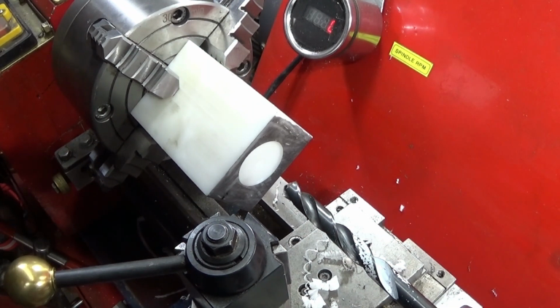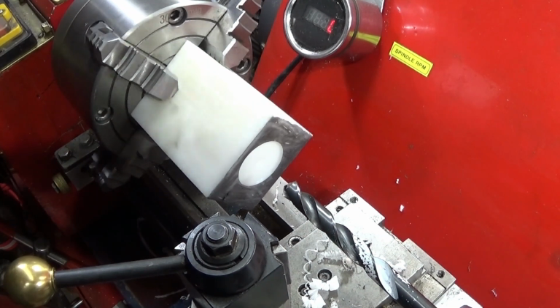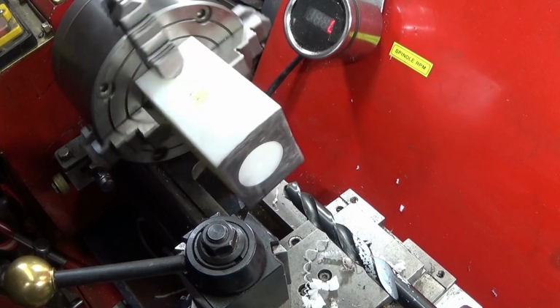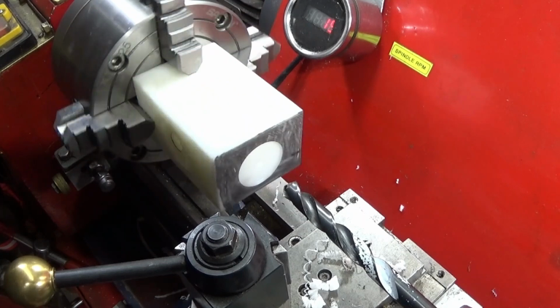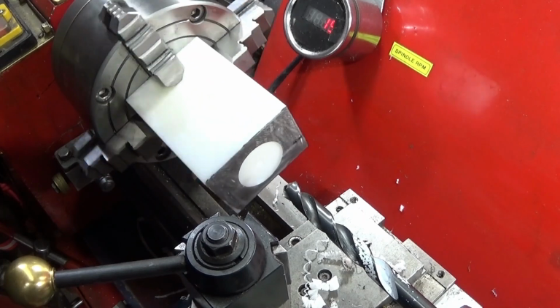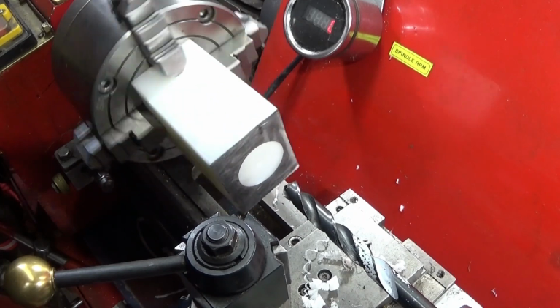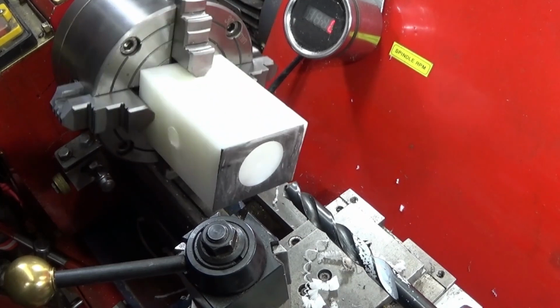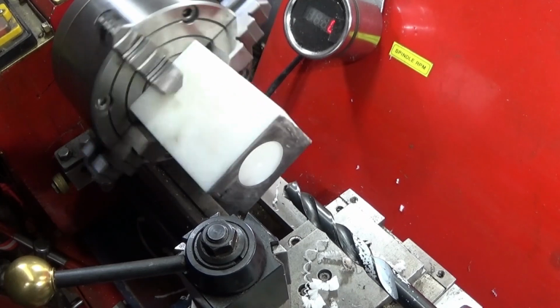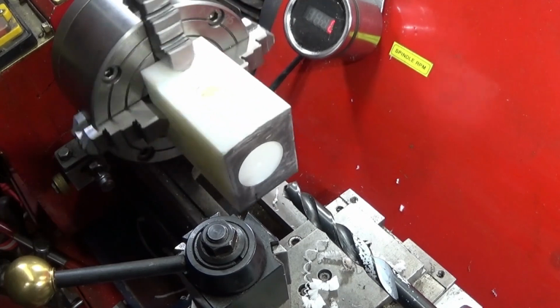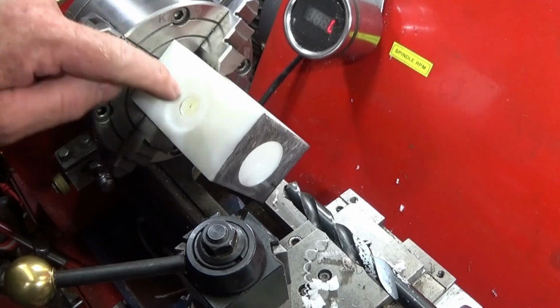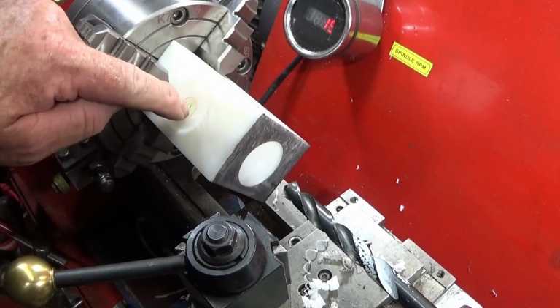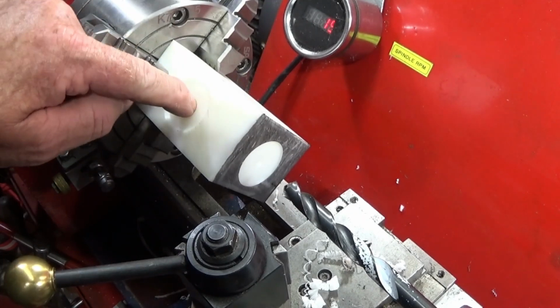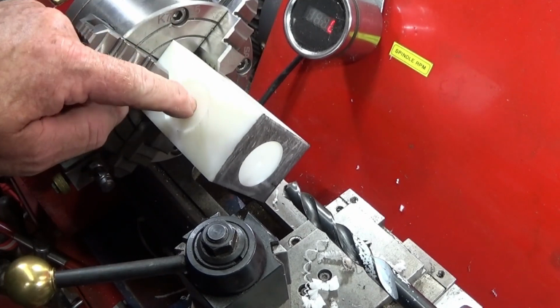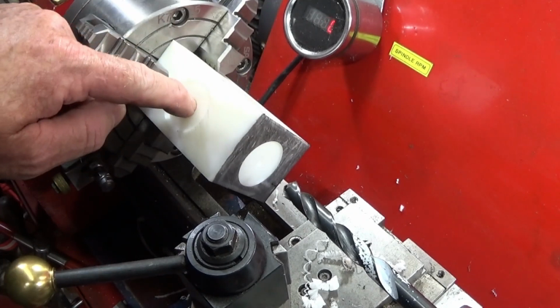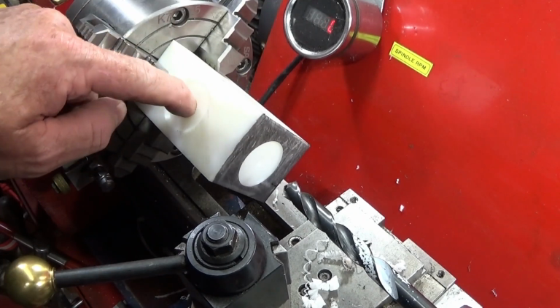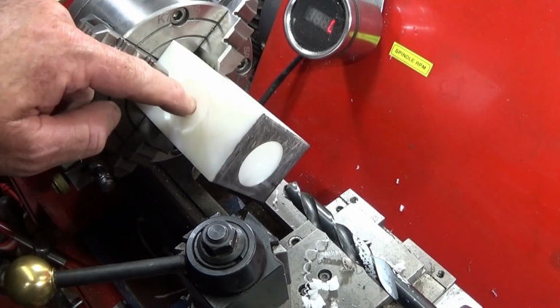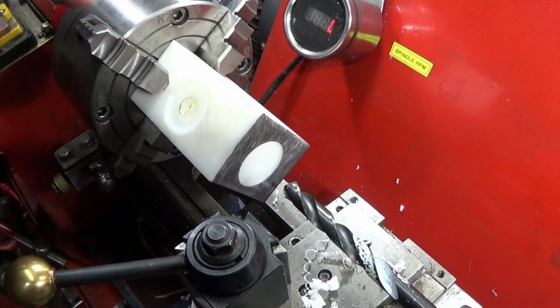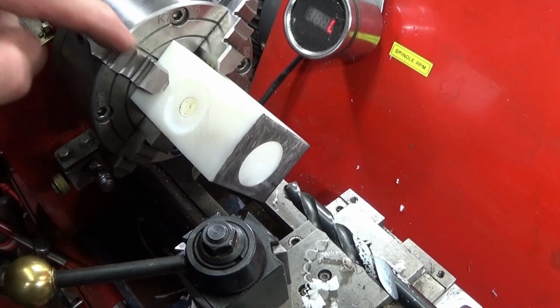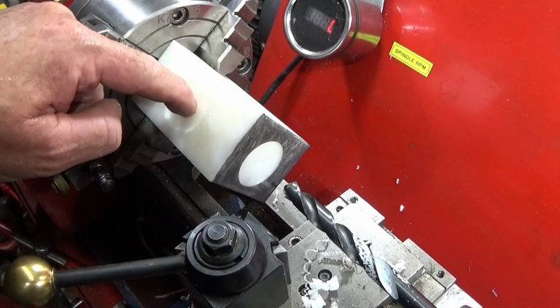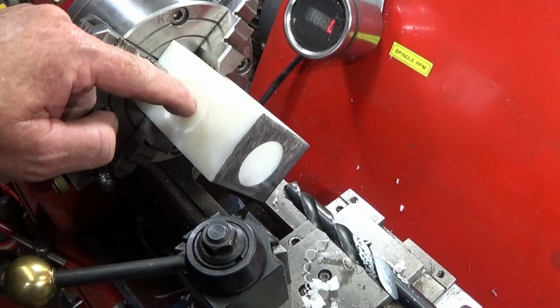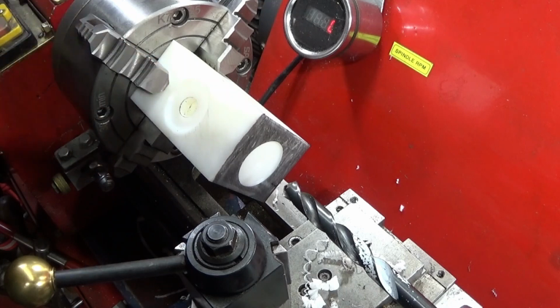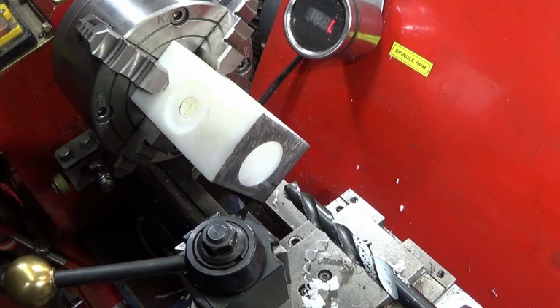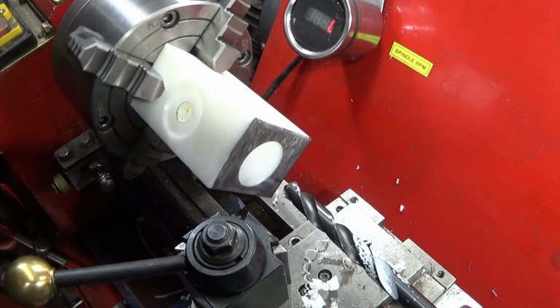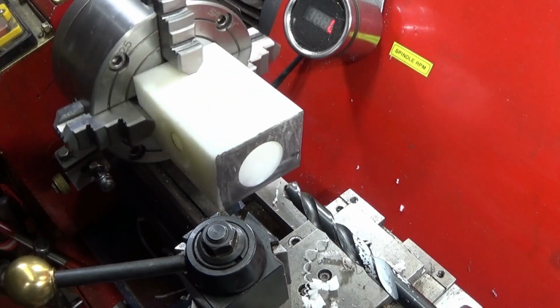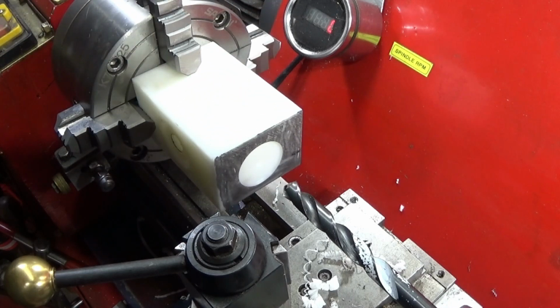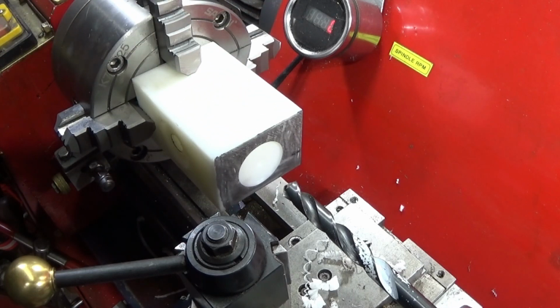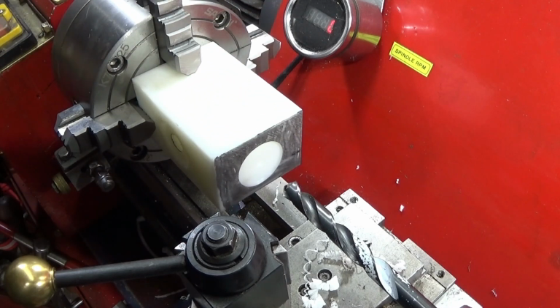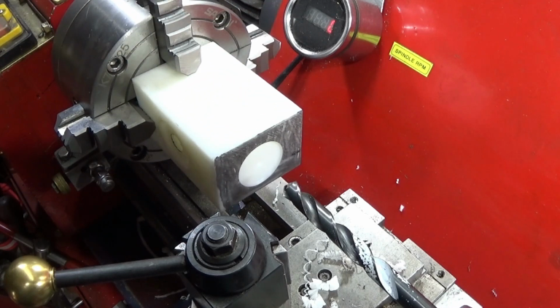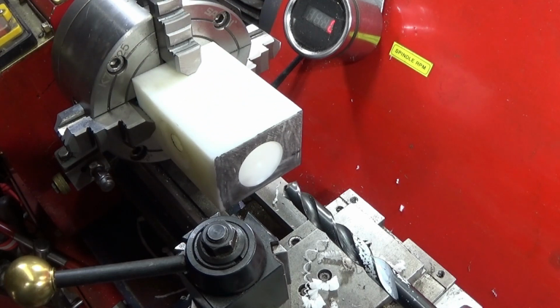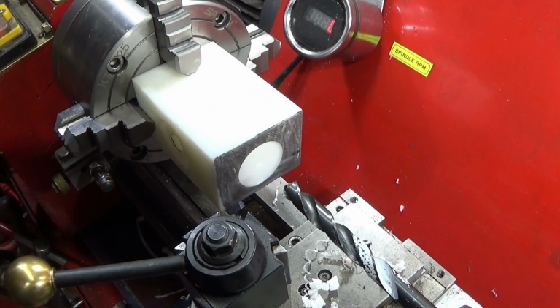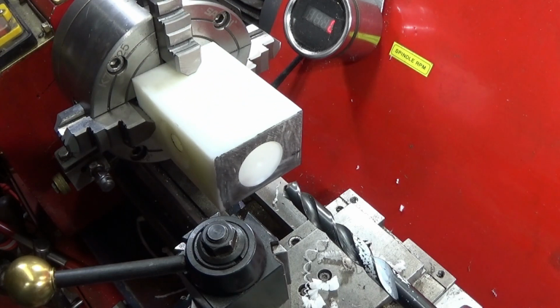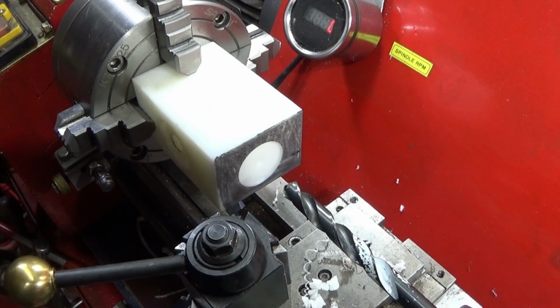On this one I just drill down to meet the existing through hole through the side — I'm not going right the way through.